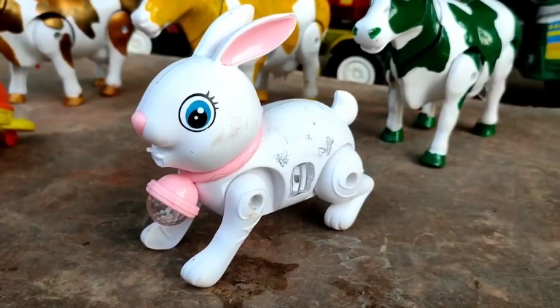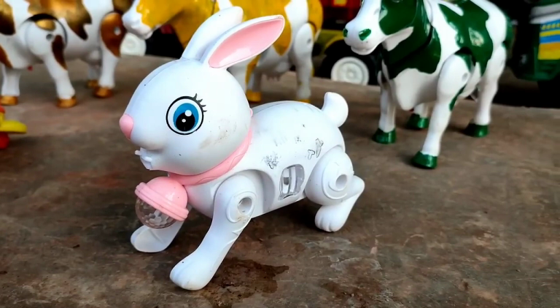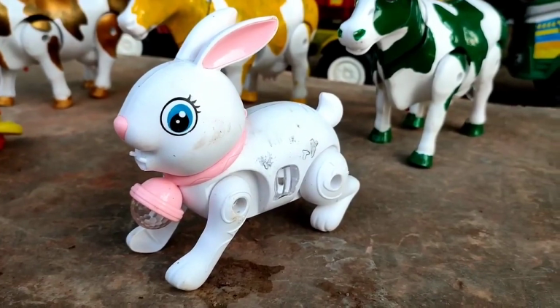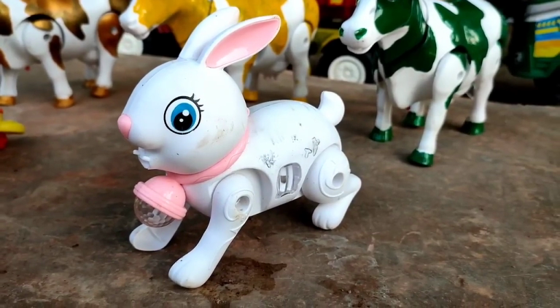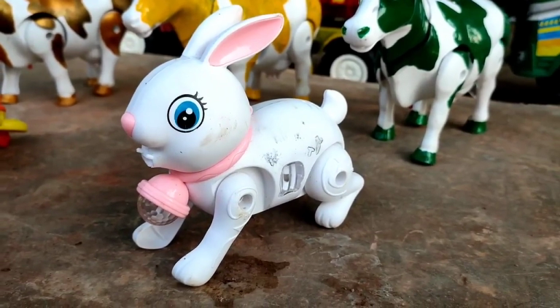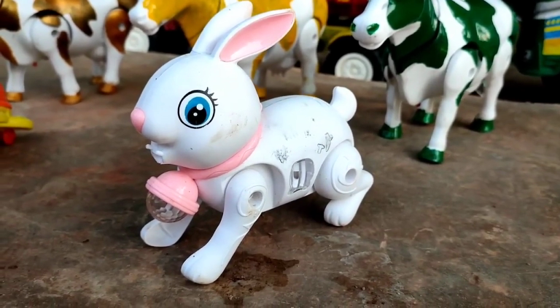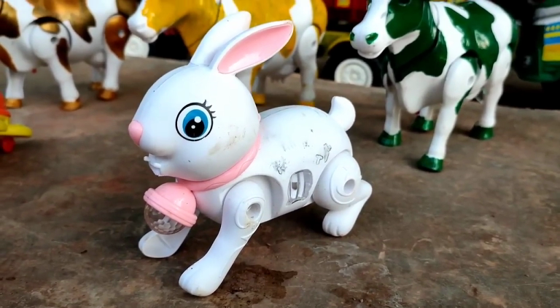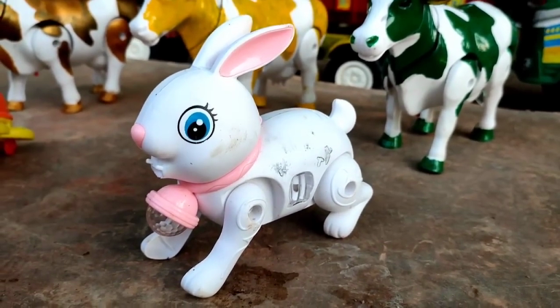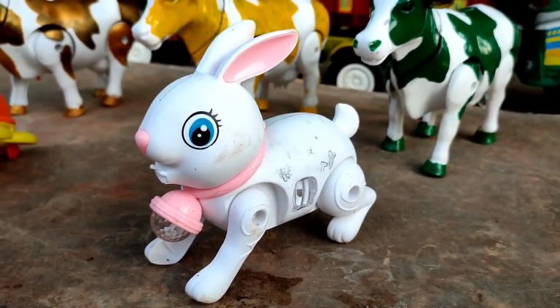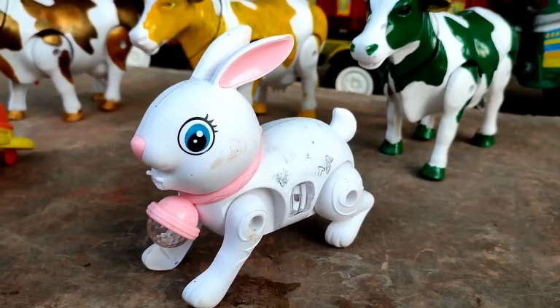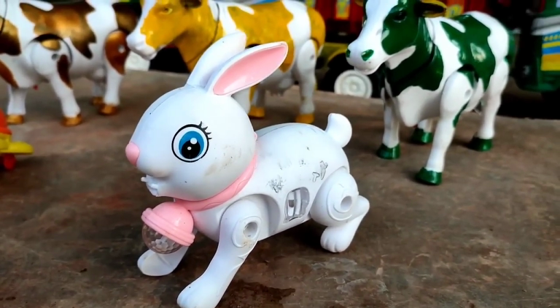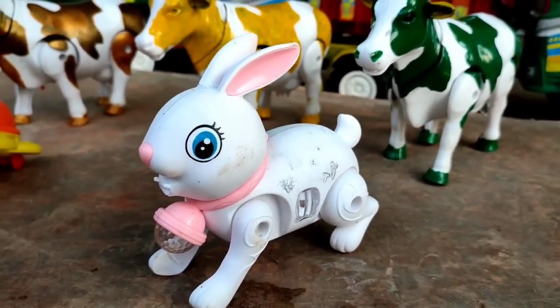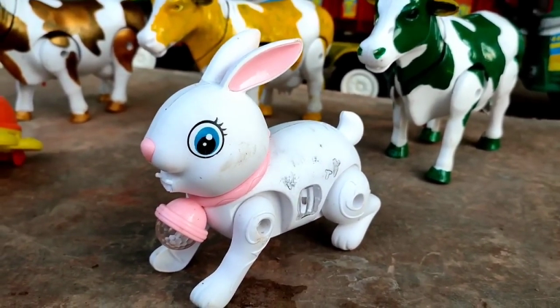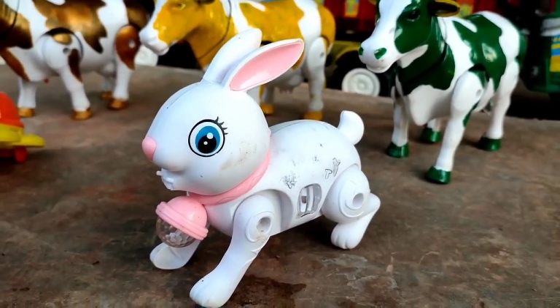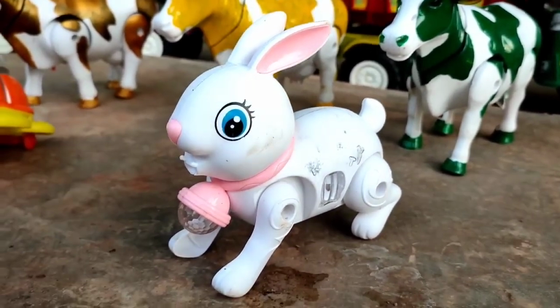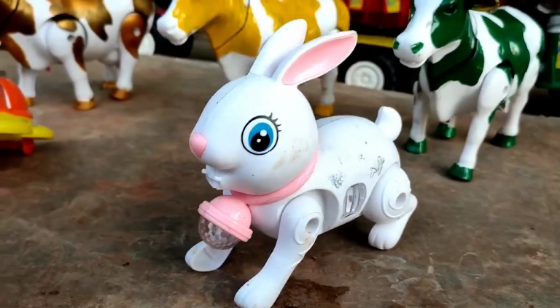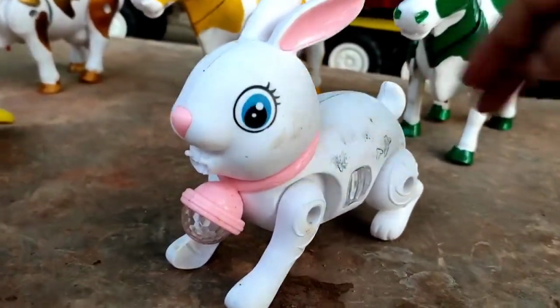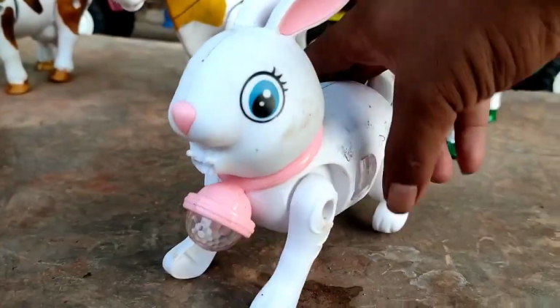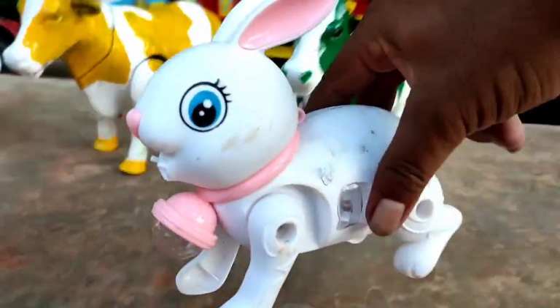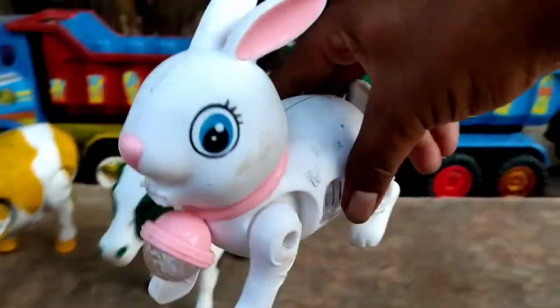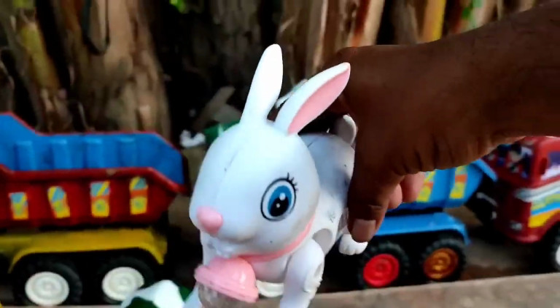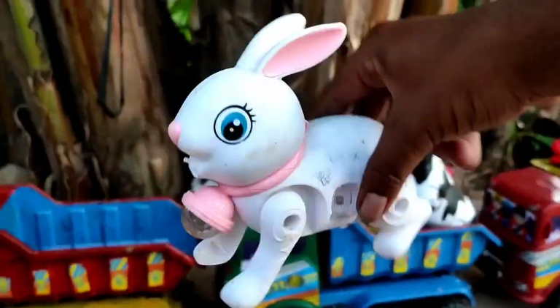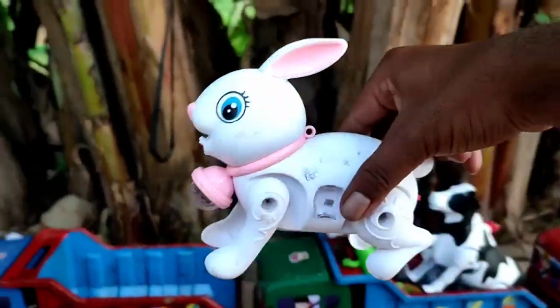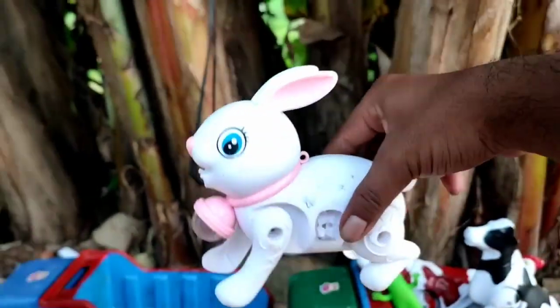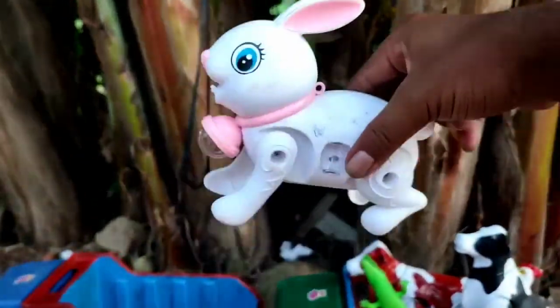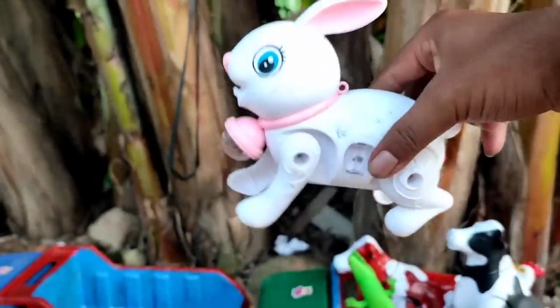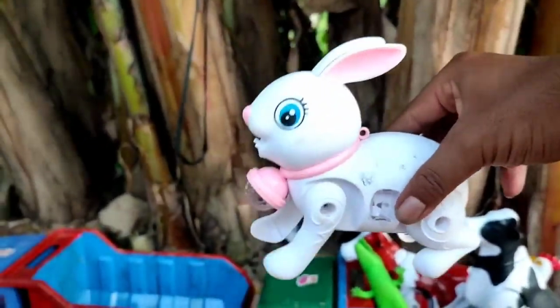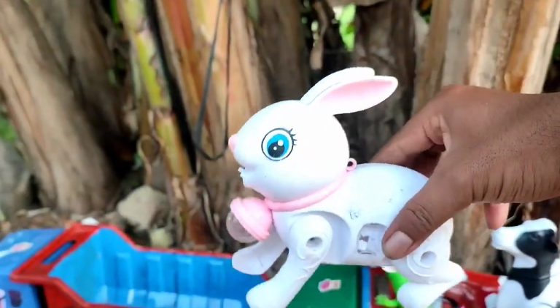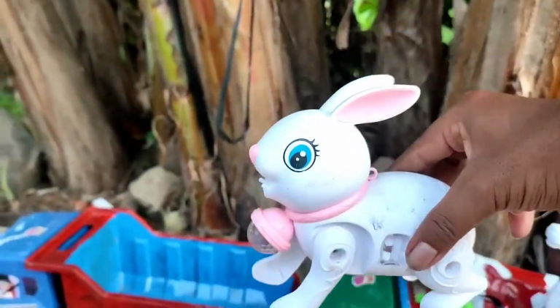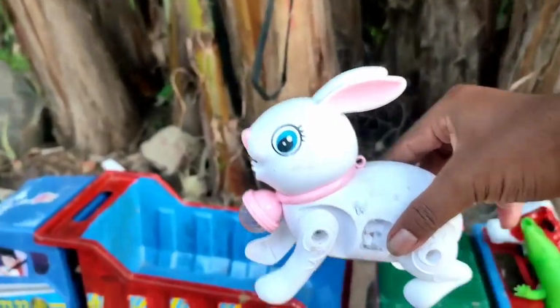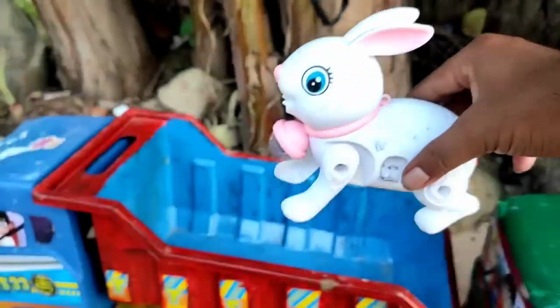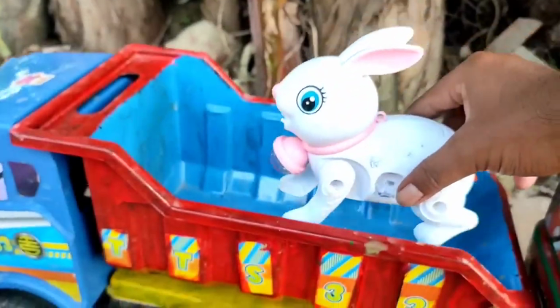Cucu-rucu. Ini ada kelinci warna putih. Haha. Bagus sekali, teman. Wih, lucunya. Kelinci-kelinci. Ayo kita angkut ke truk oleng.